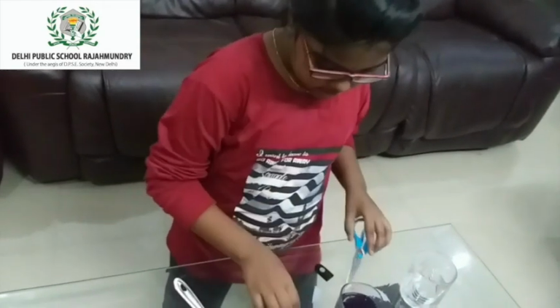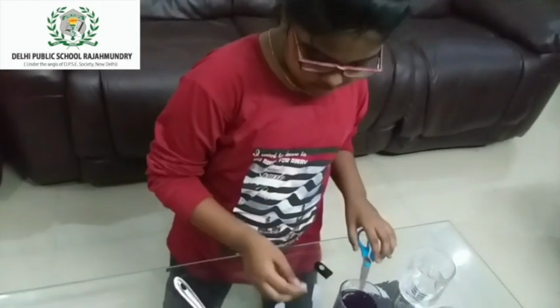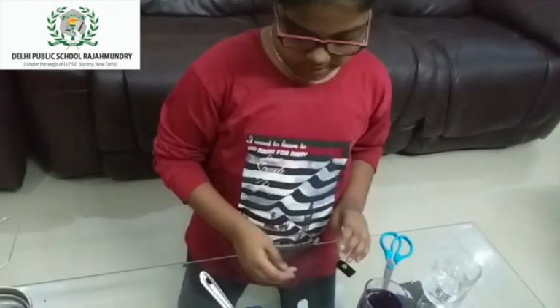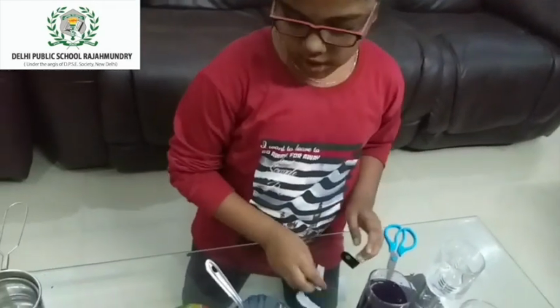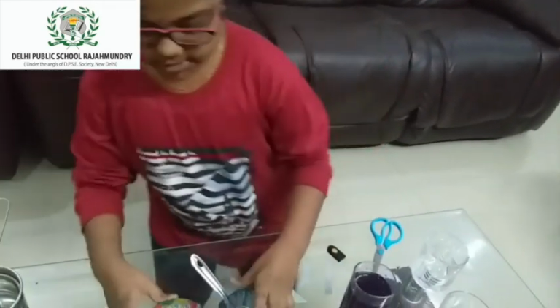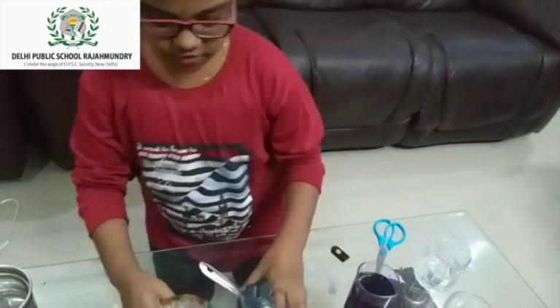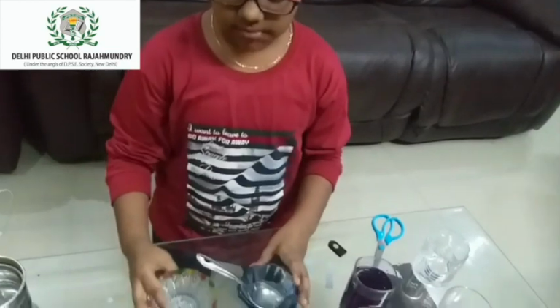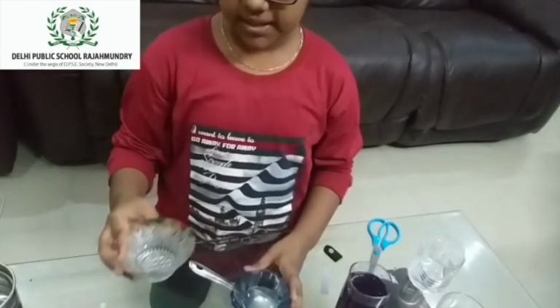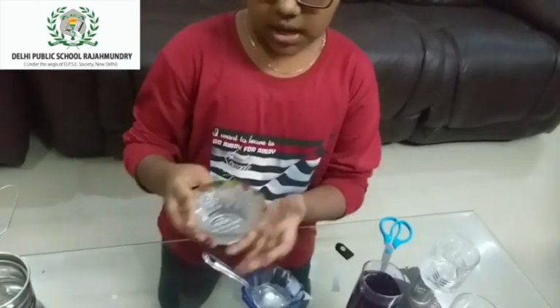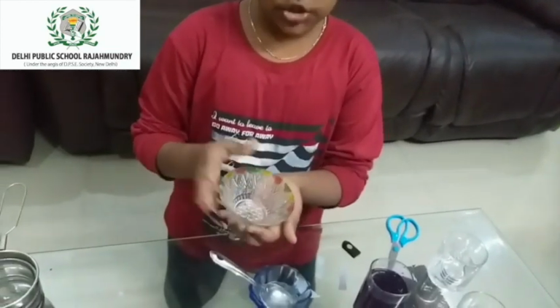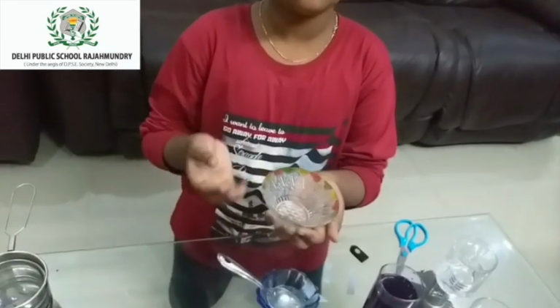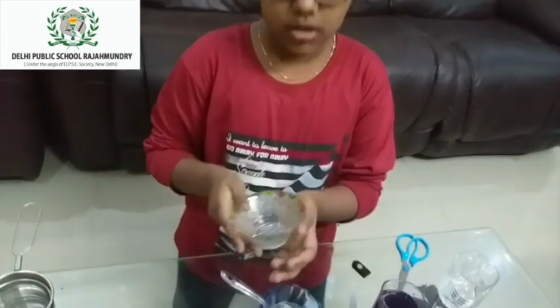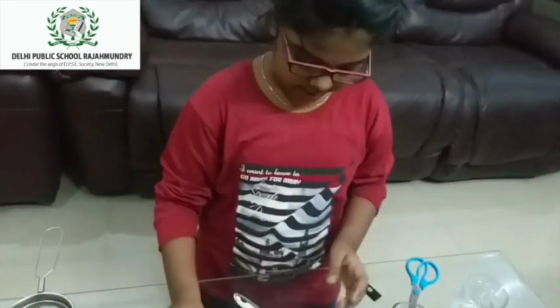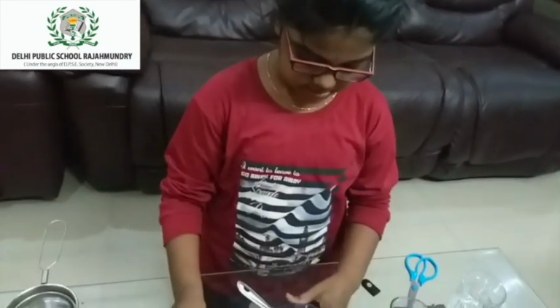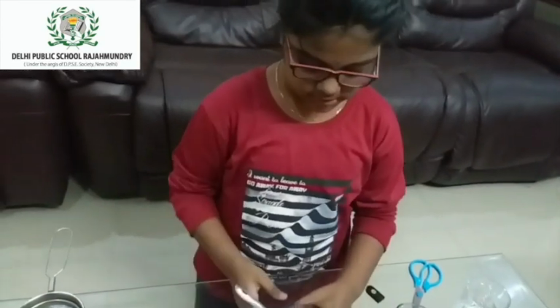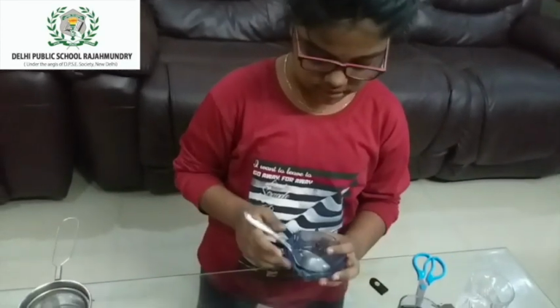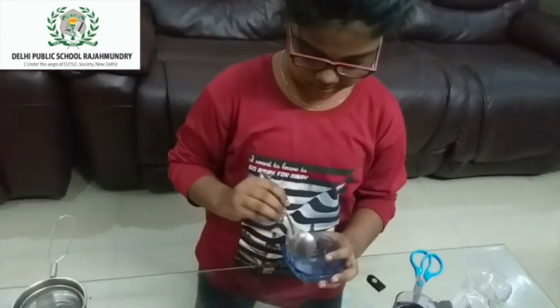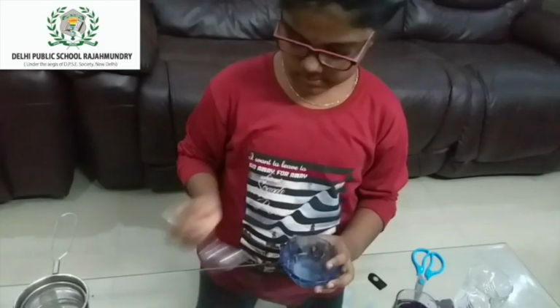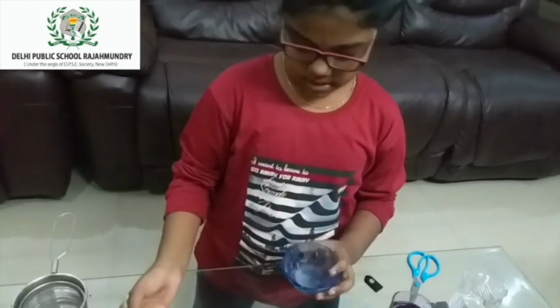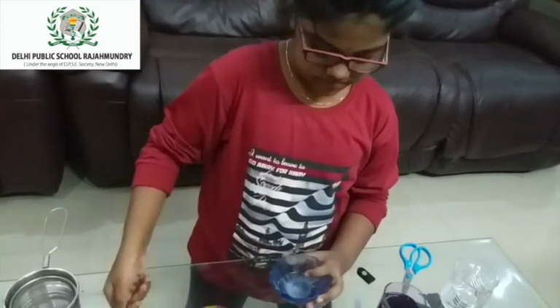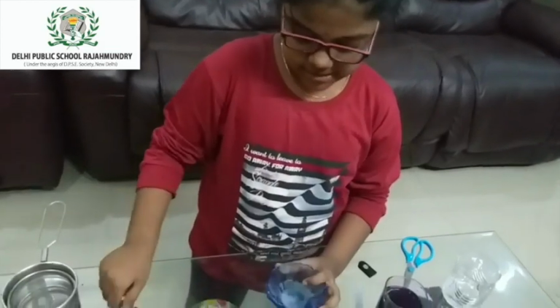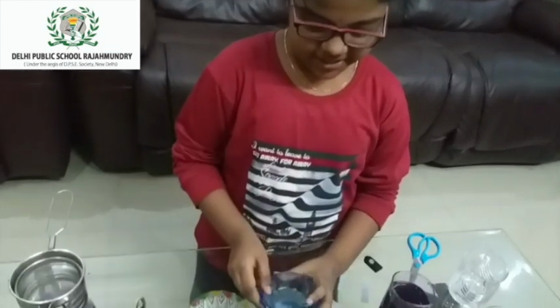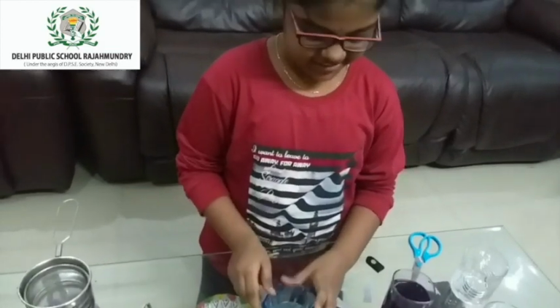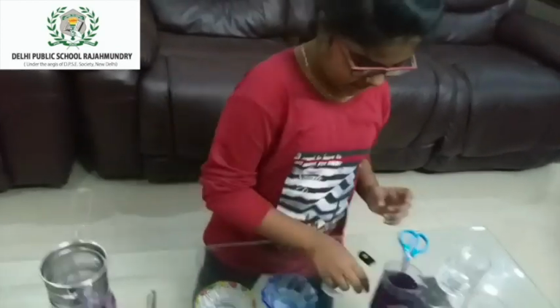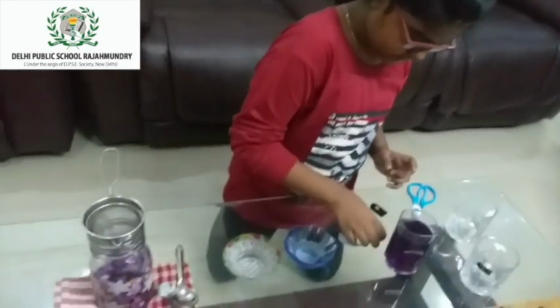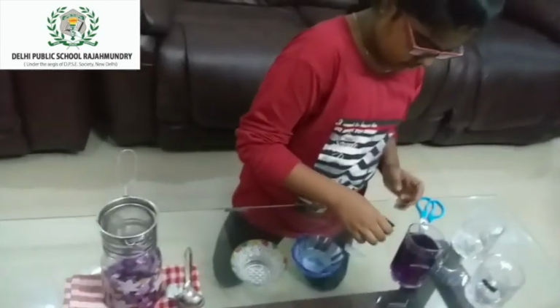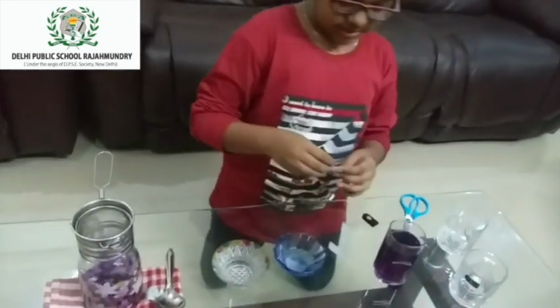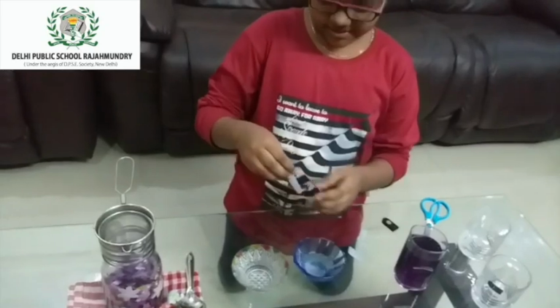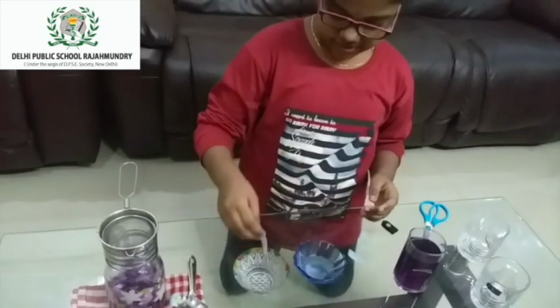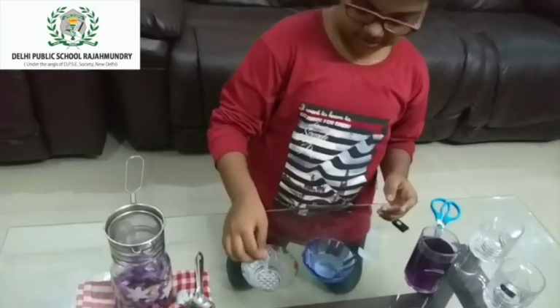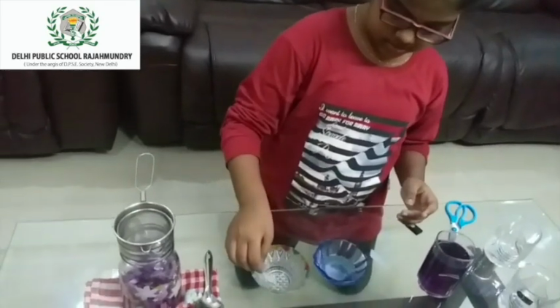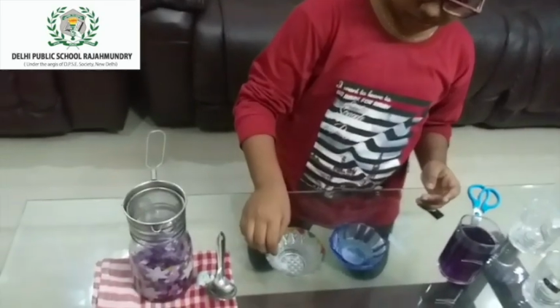Now here I have 2 different things. This is vinegar and this is baking soda solution. So now it's testing time. First I am testing the vinegar.